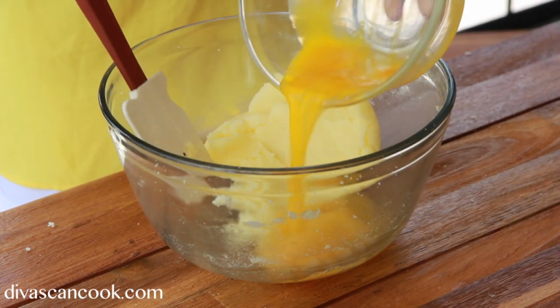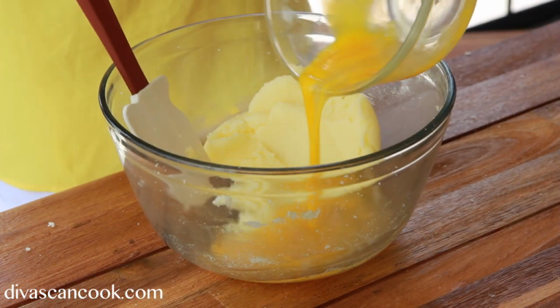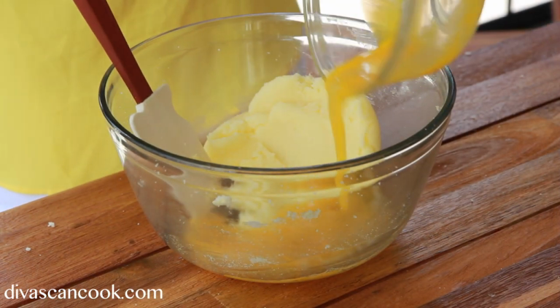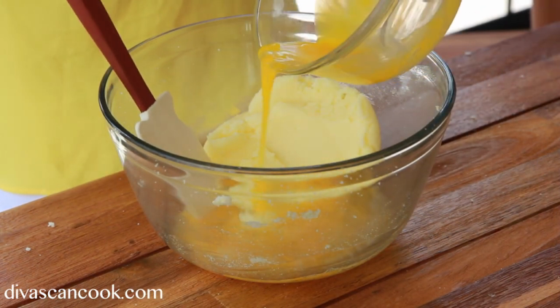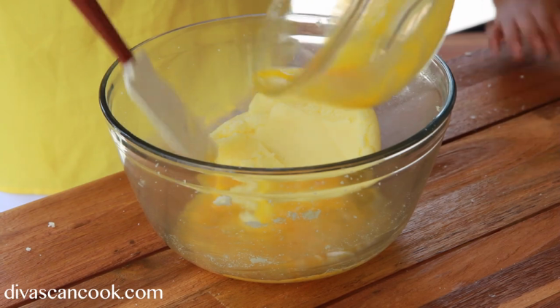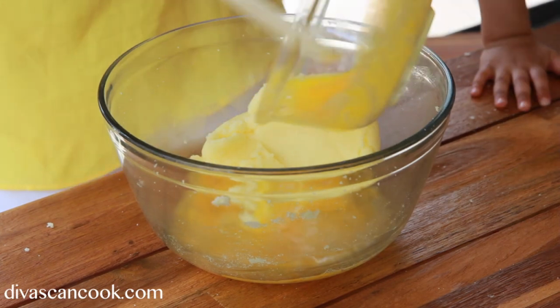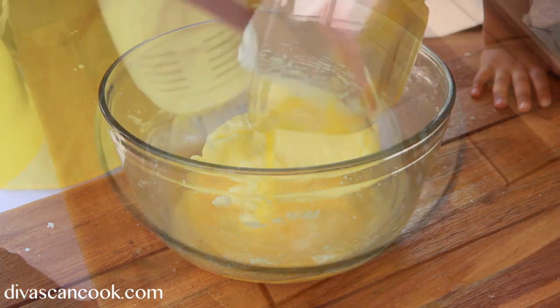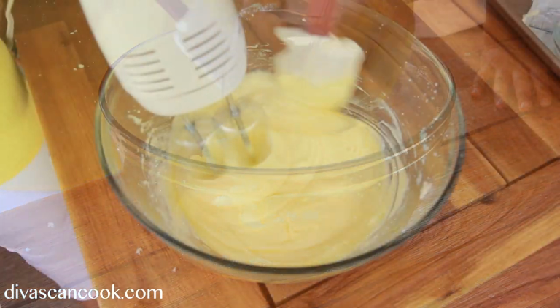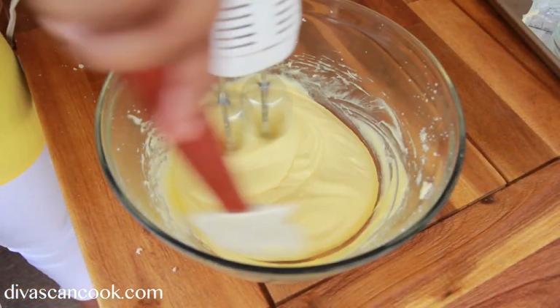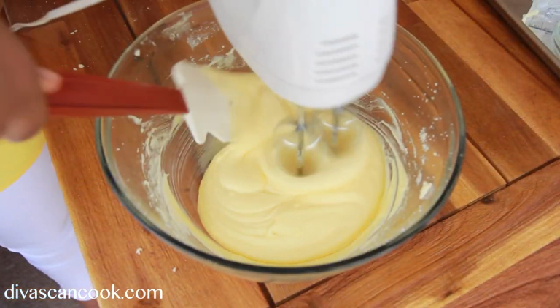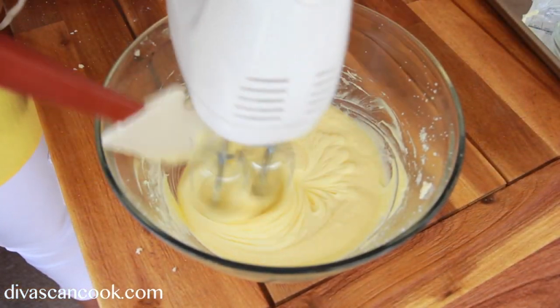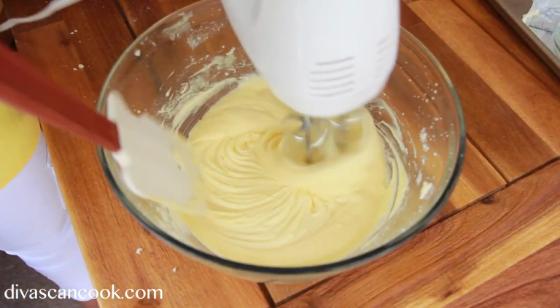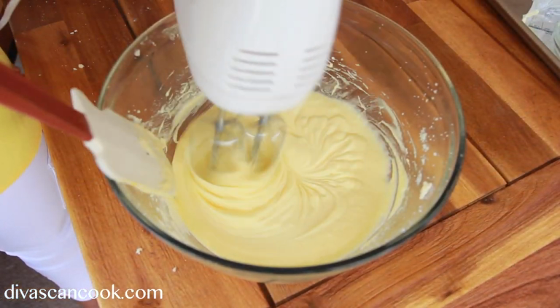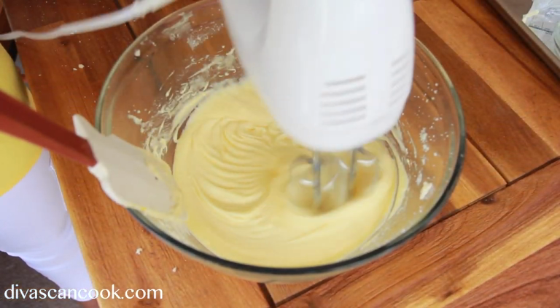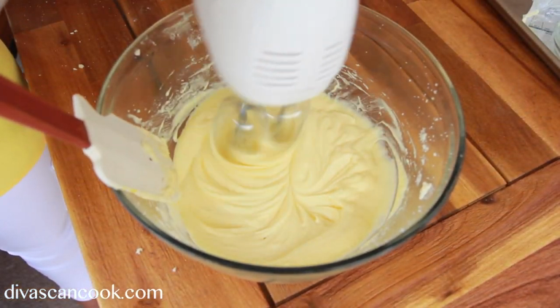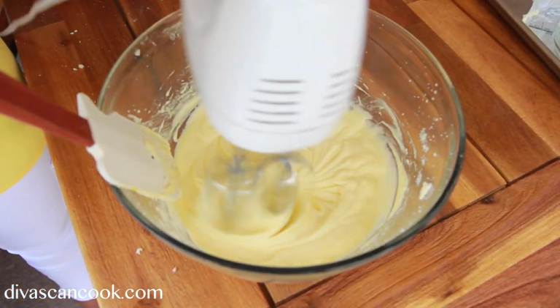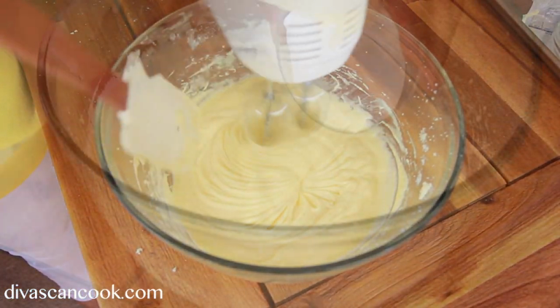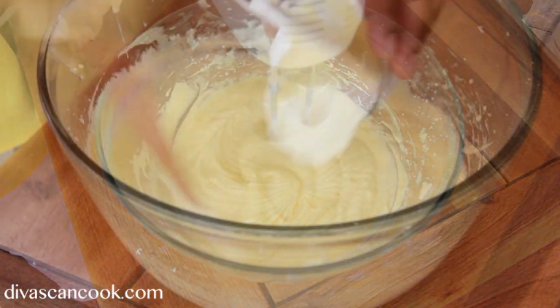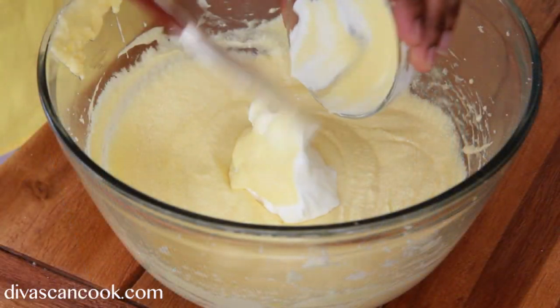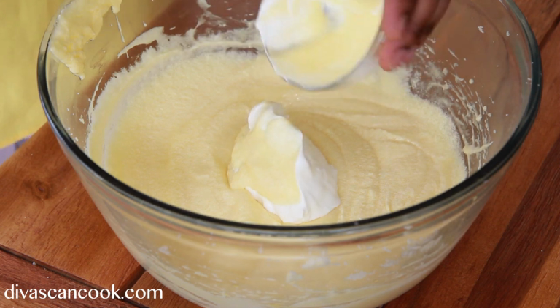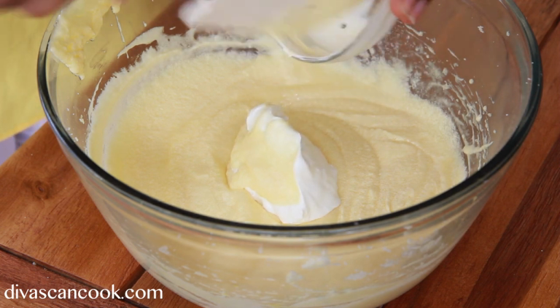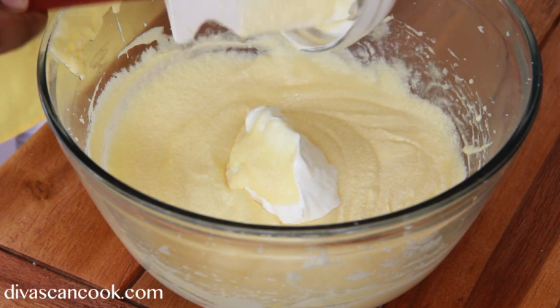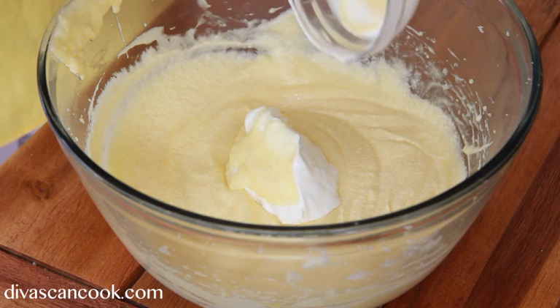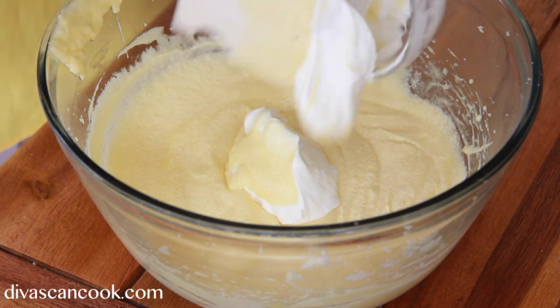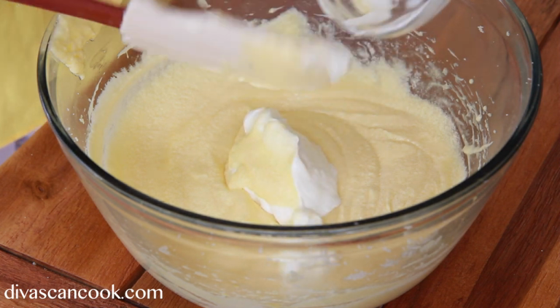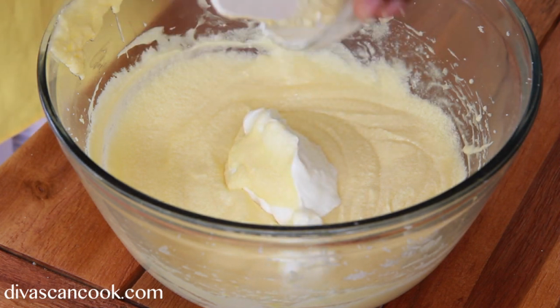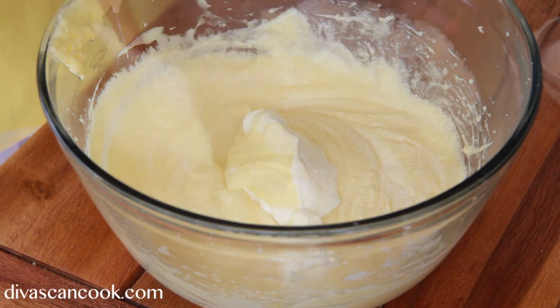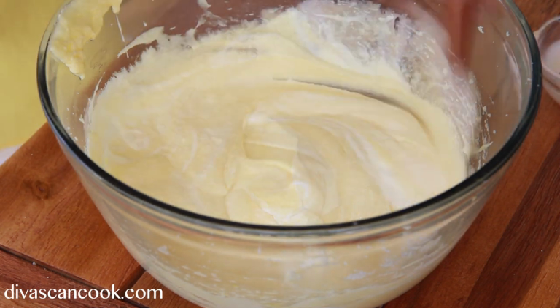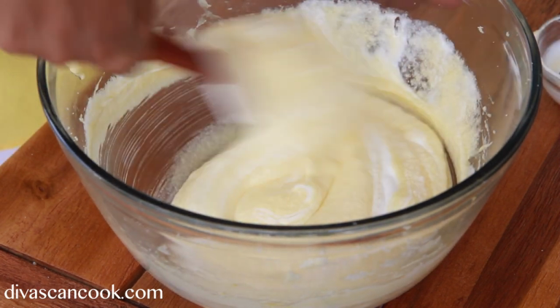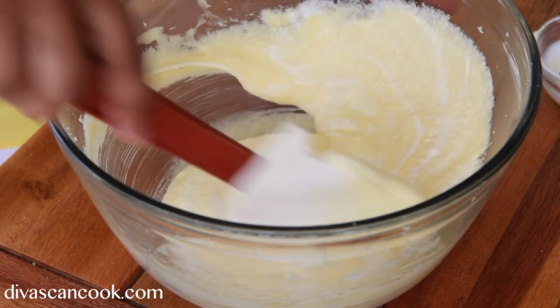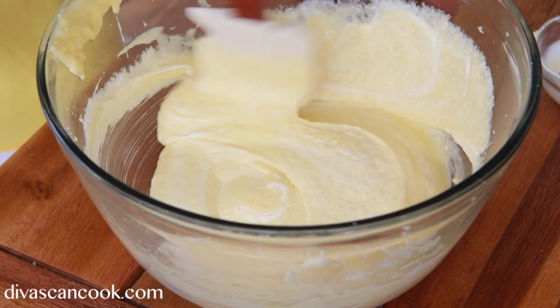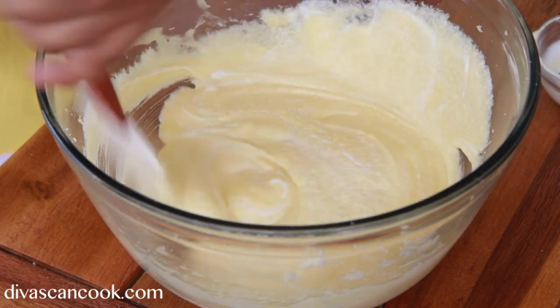Now we're going to add in our slightly beaten eggs. We're going to whisk this around and get everything all creamy, then we're going to add in some sour cream — it's going to give us a good texture.